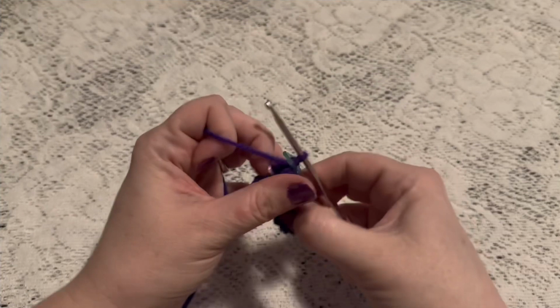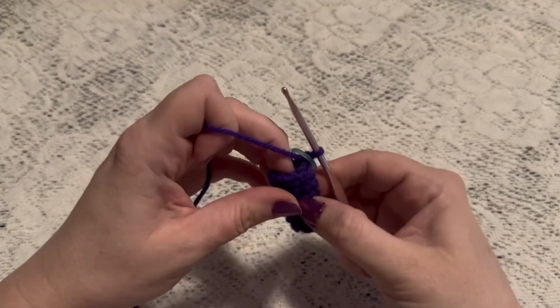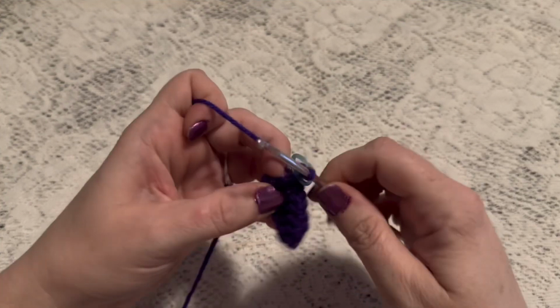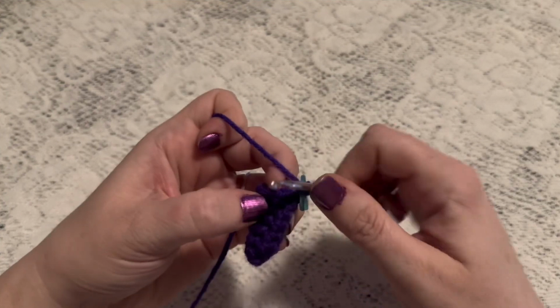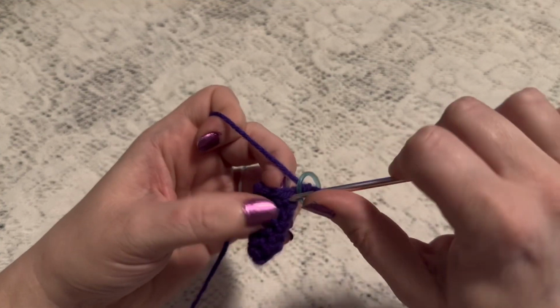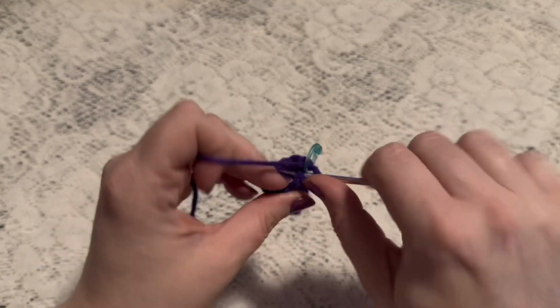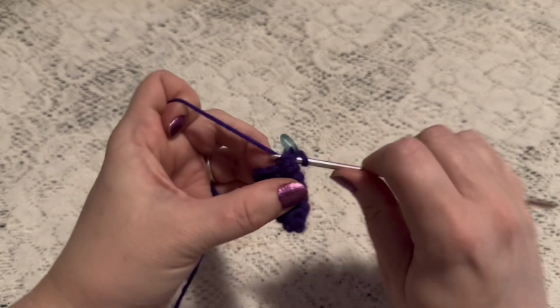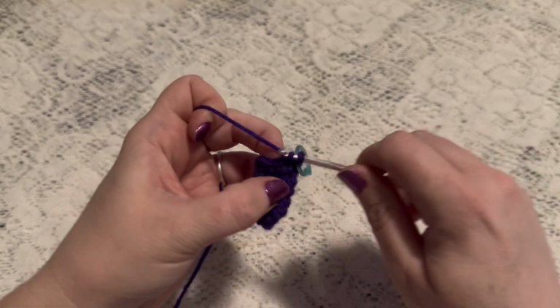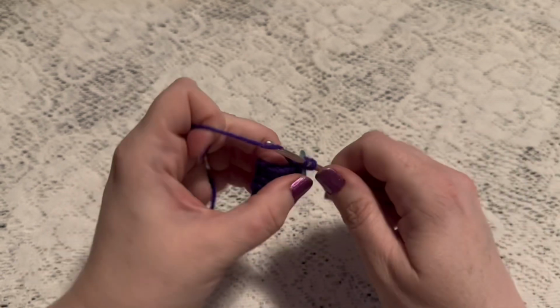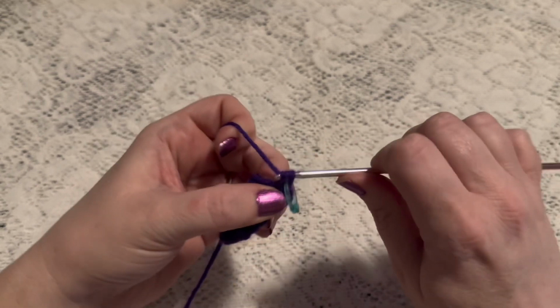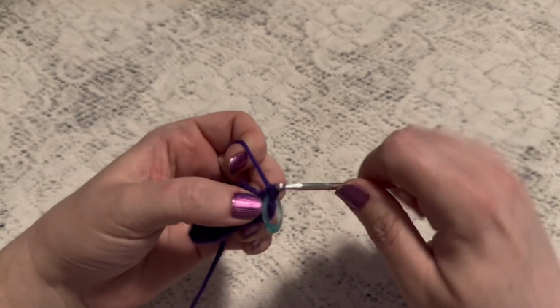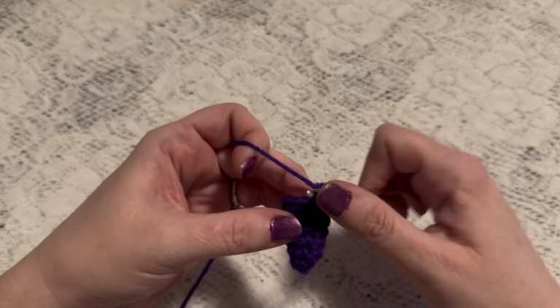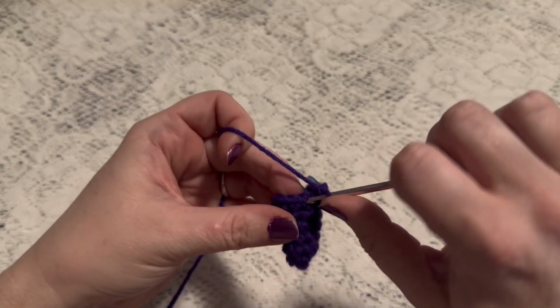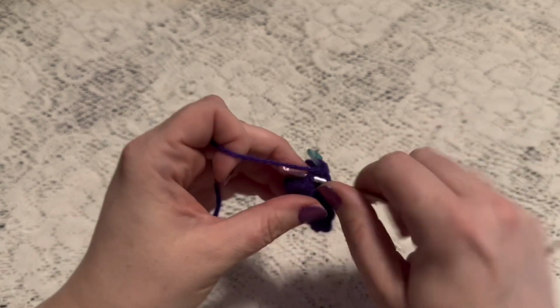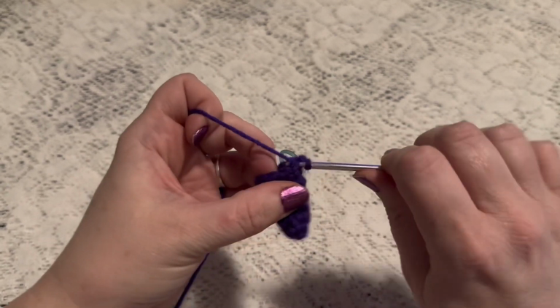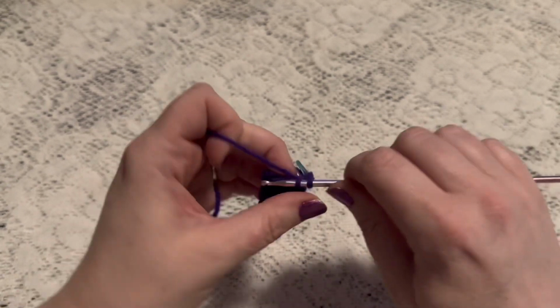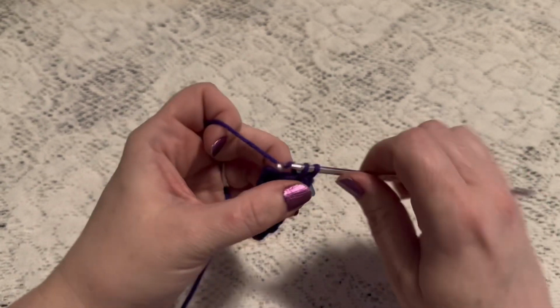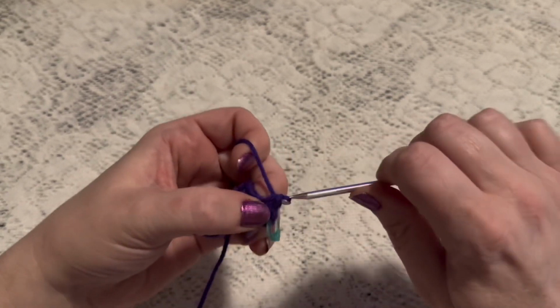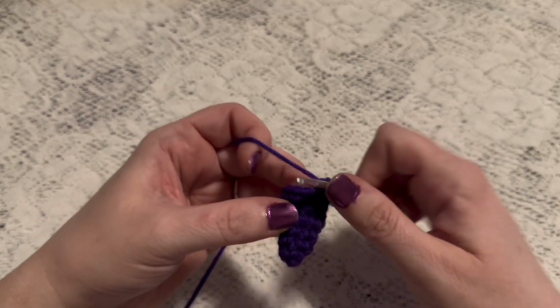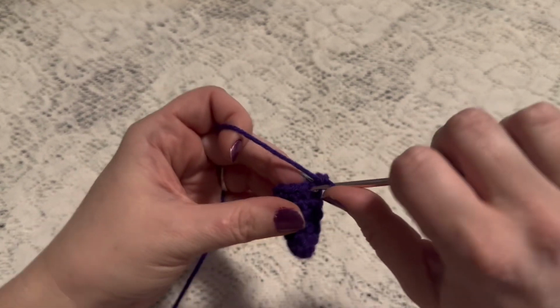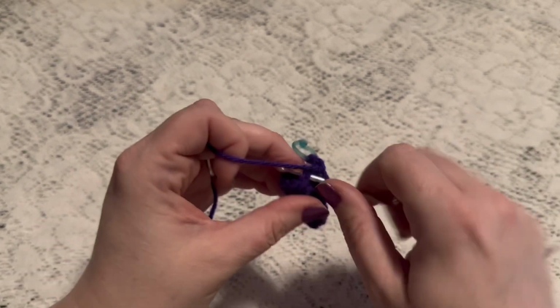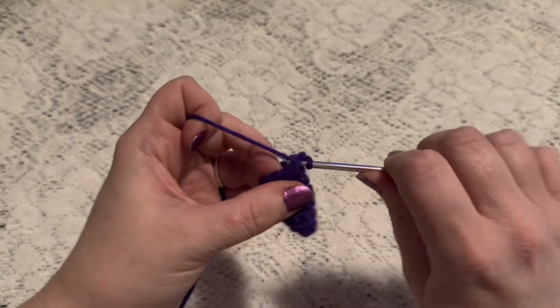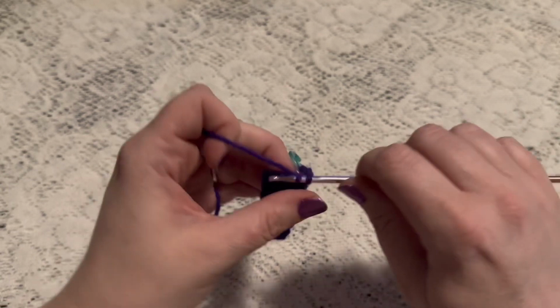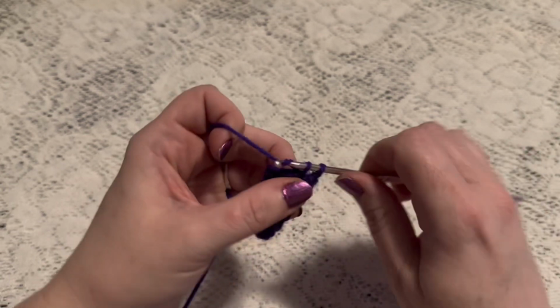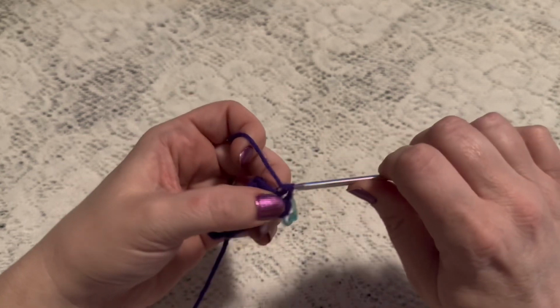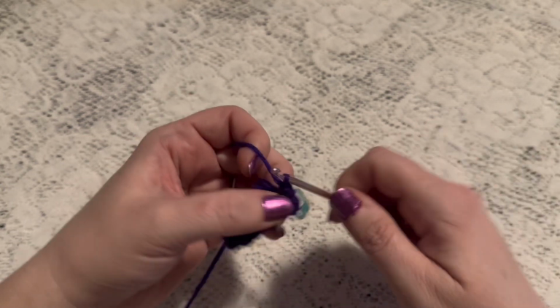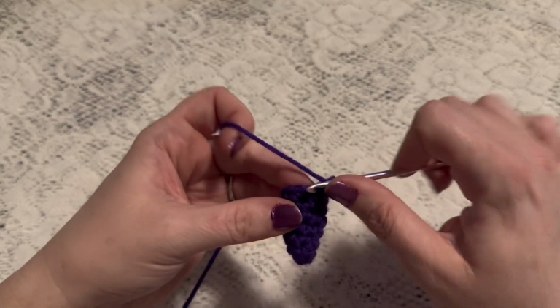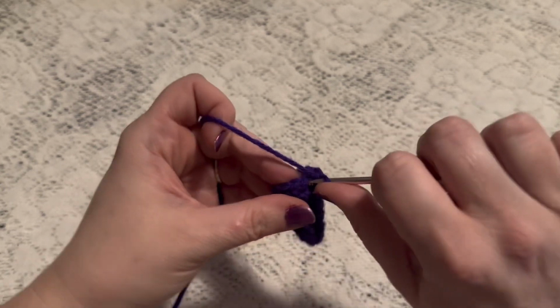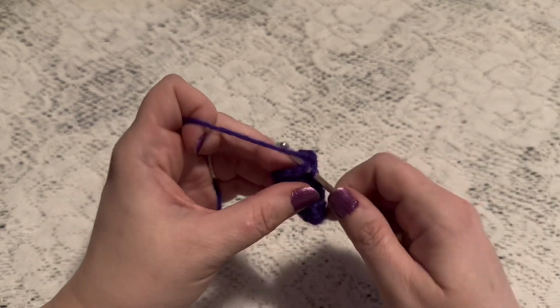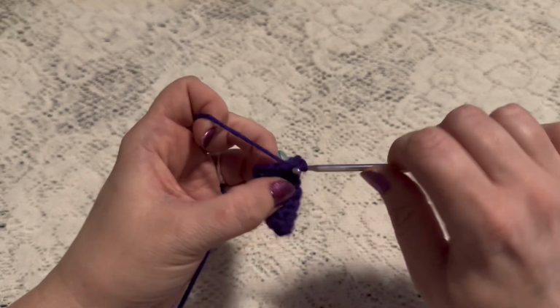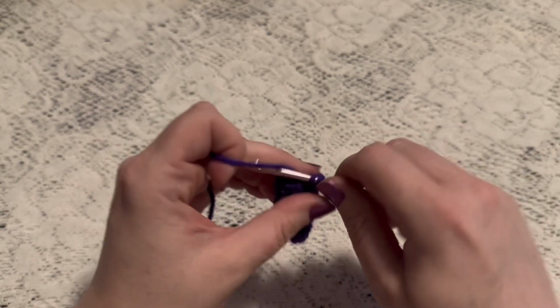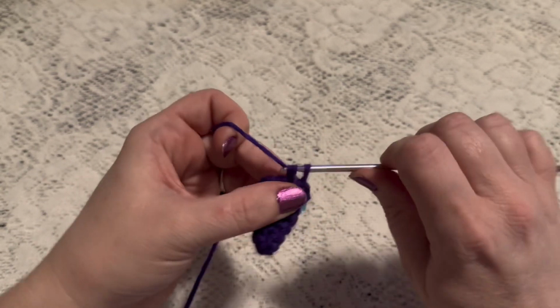For rounds eight and nine we're going to do one single crochet in each stitch all the way around. When you come to the end of round nine you should still have ten stitches.